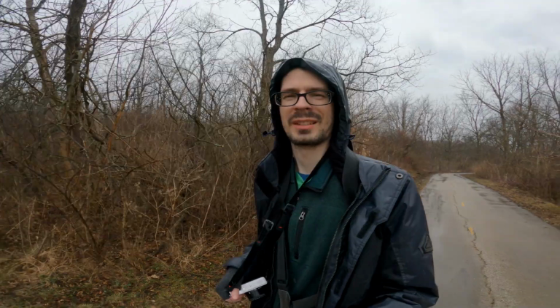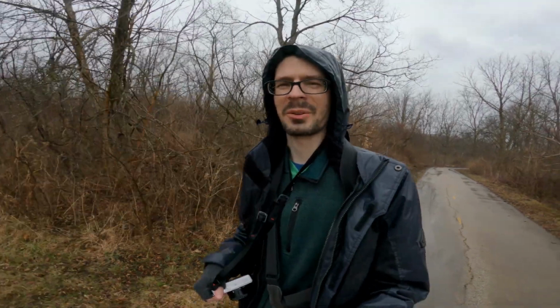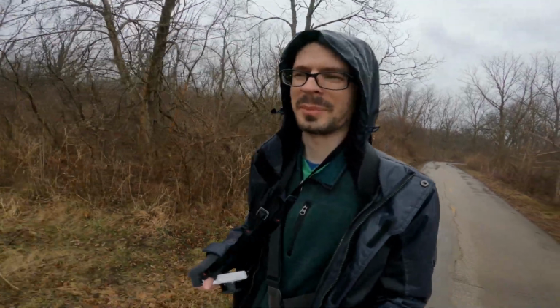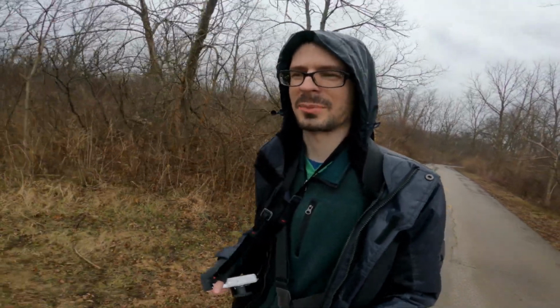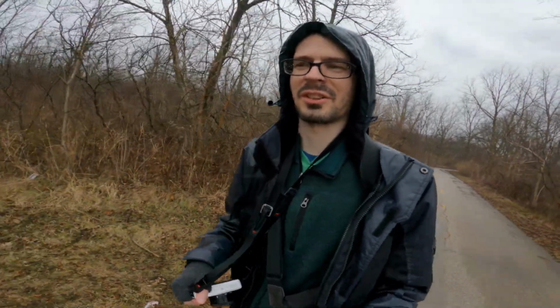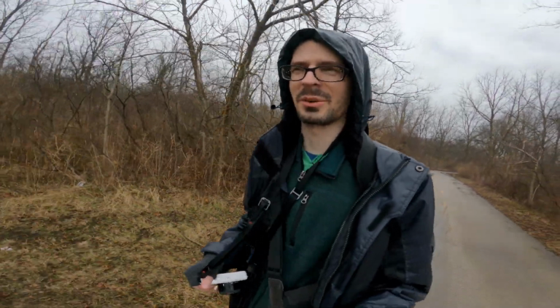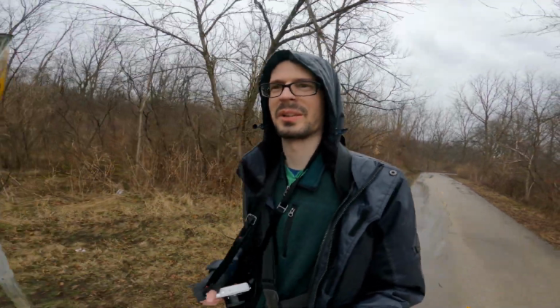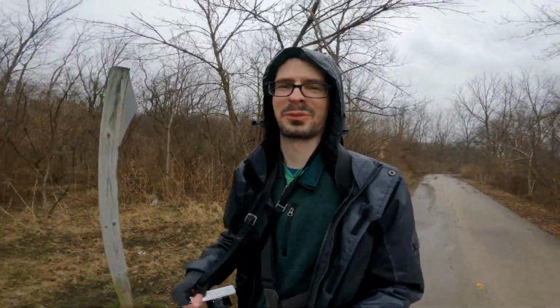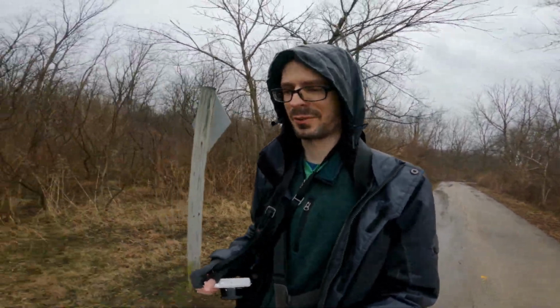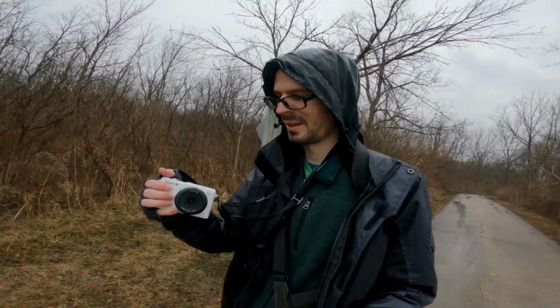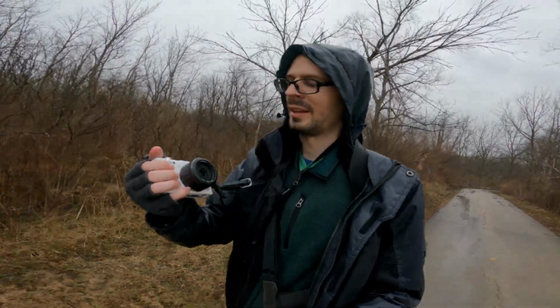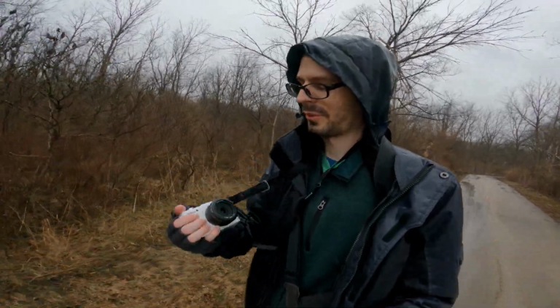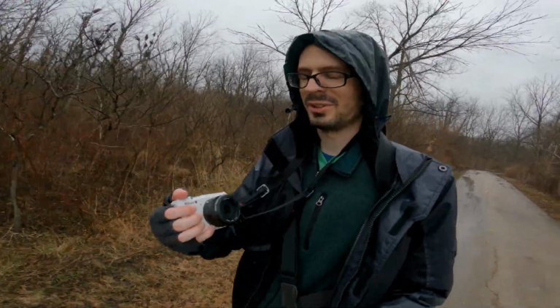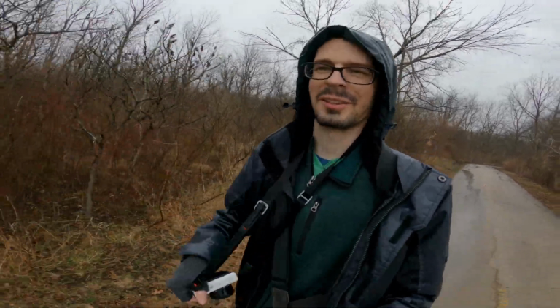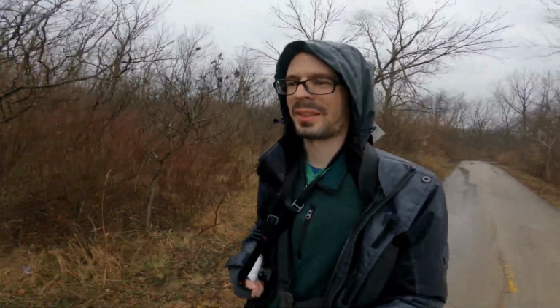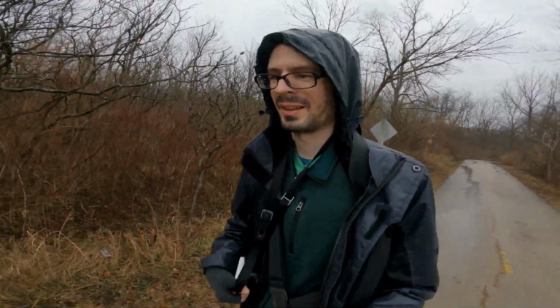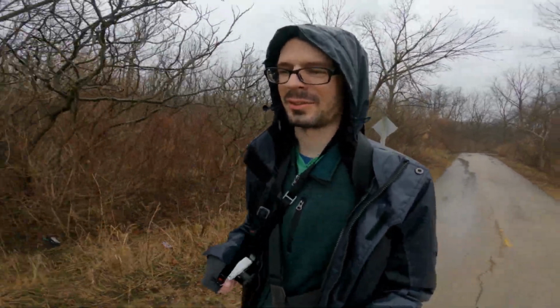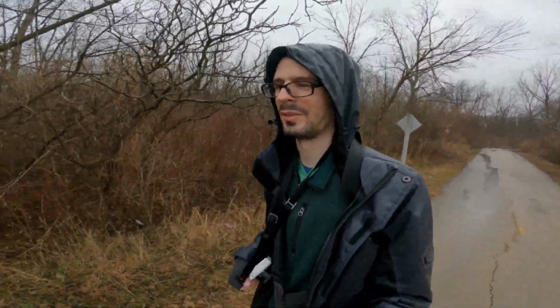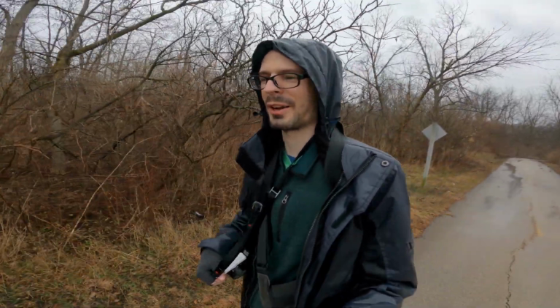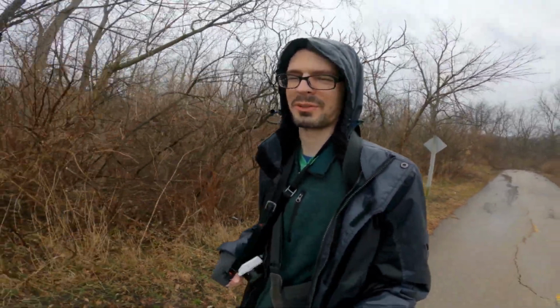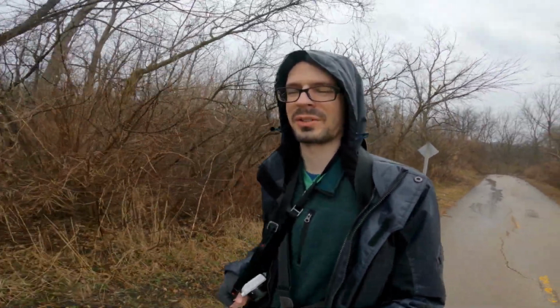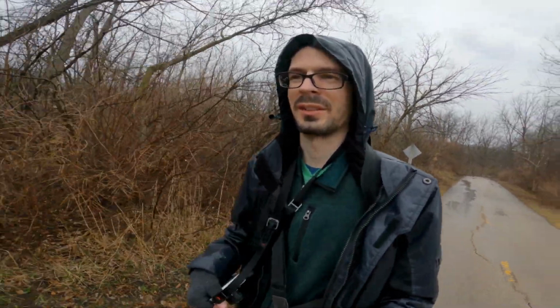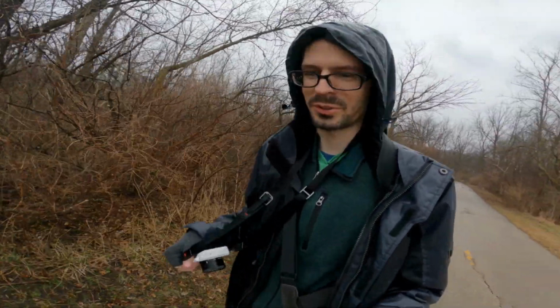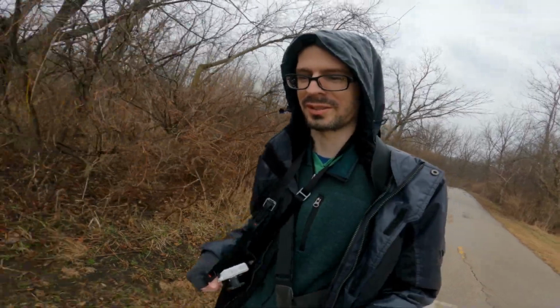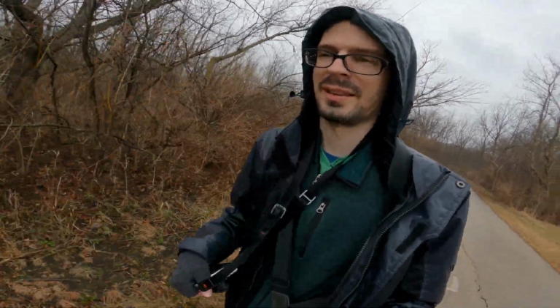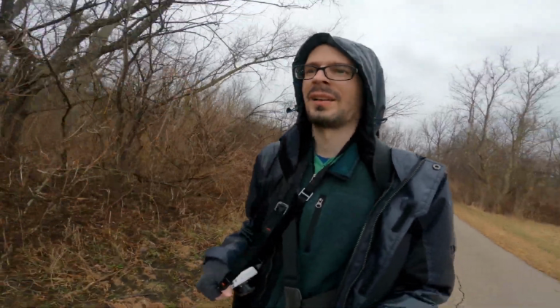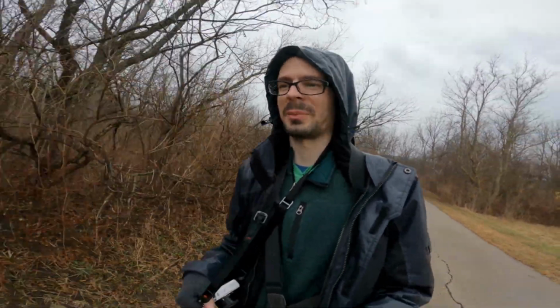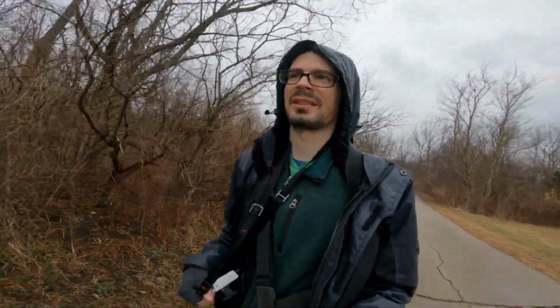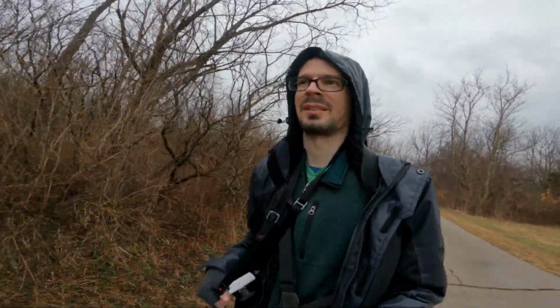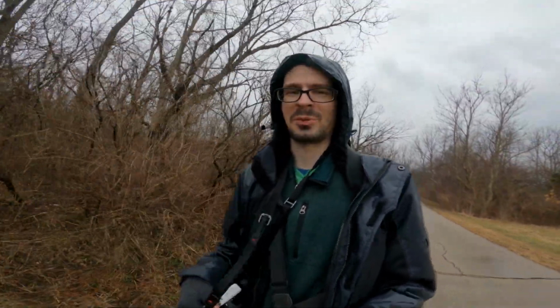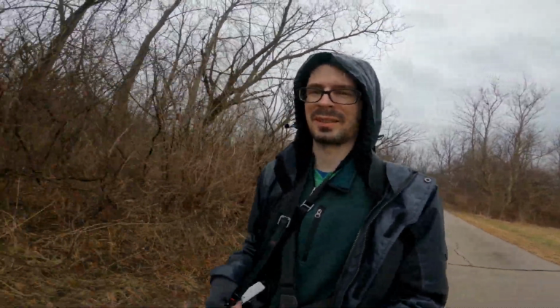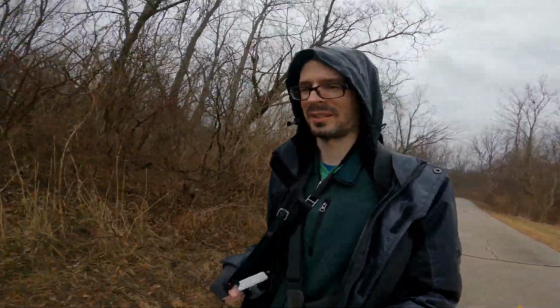This is already helping me learn some of the challenges of going out in the rain and doing photography — what you need to deal with. So if I do have a situation that's more serious, I'll be able to do decently well on it.